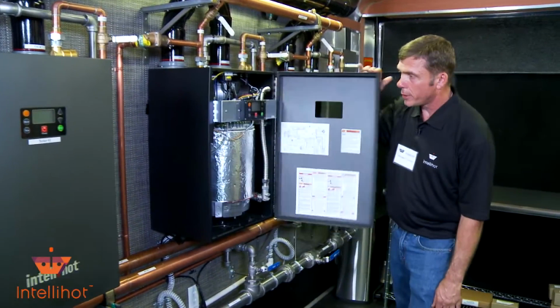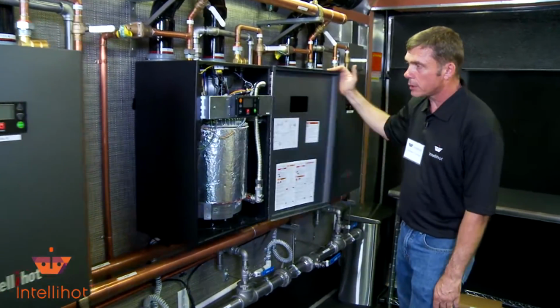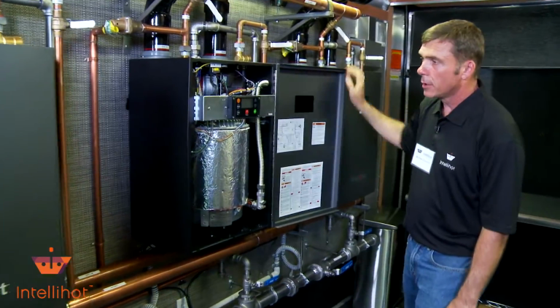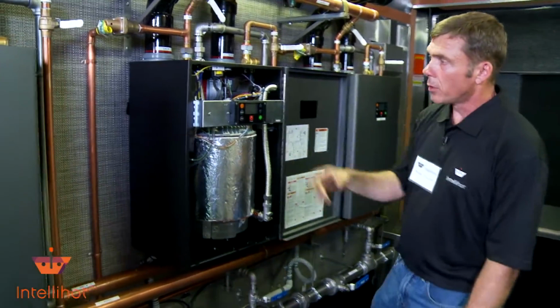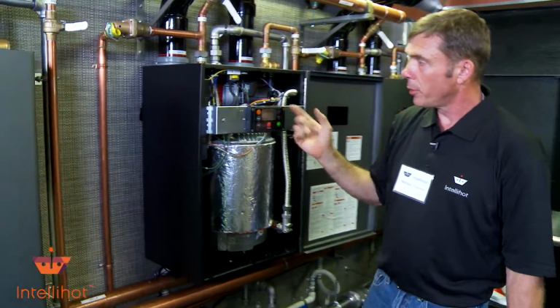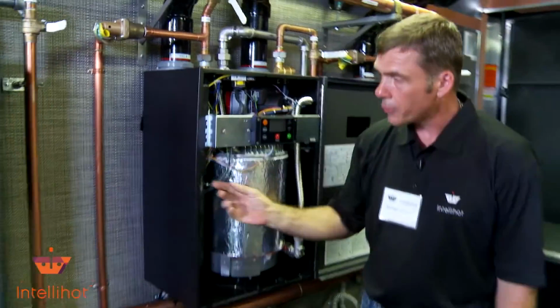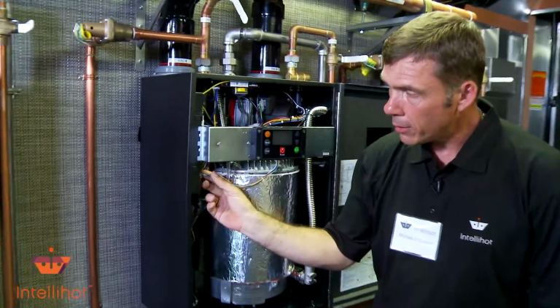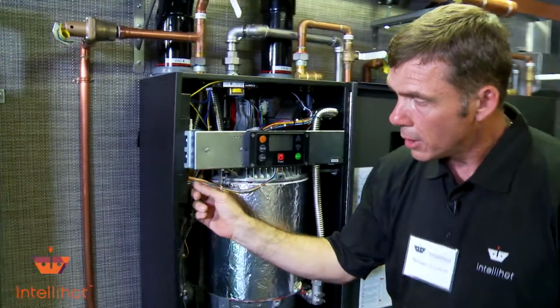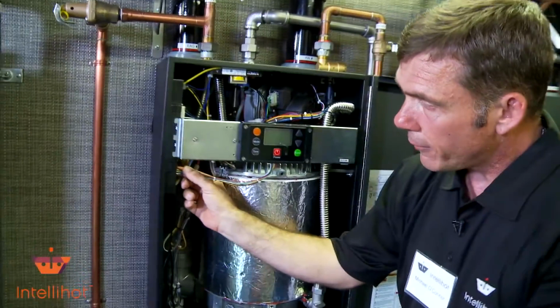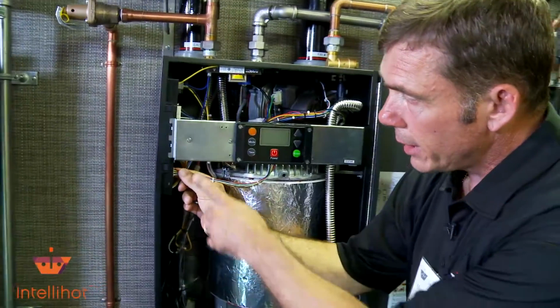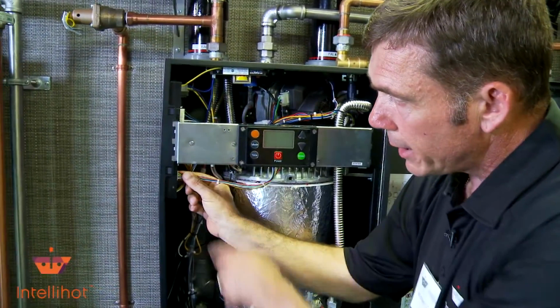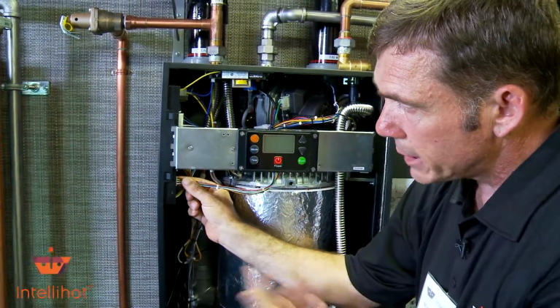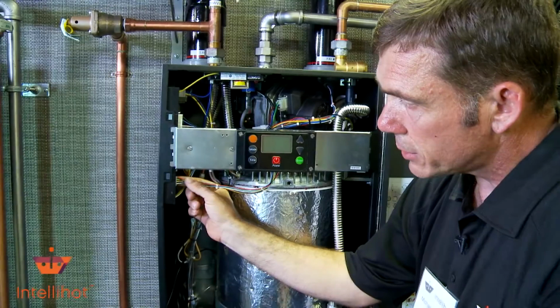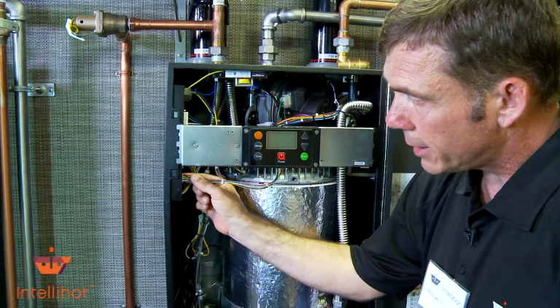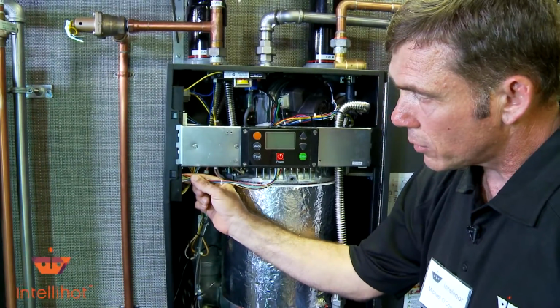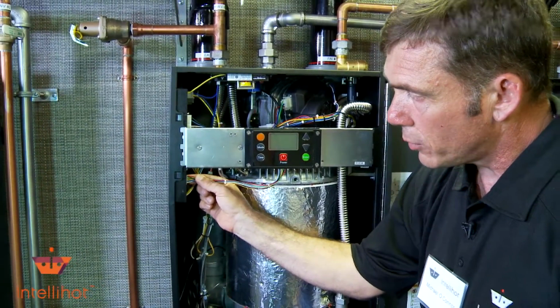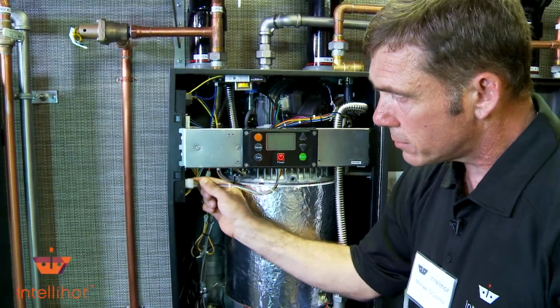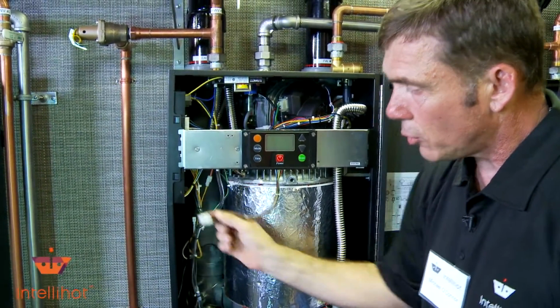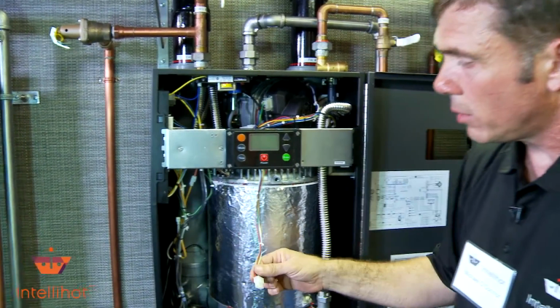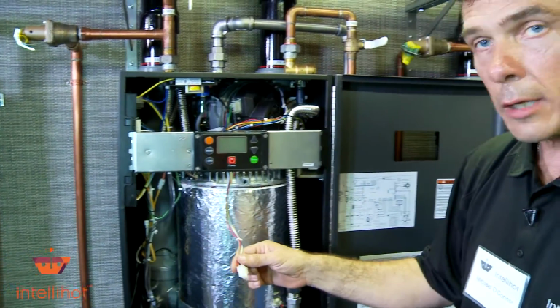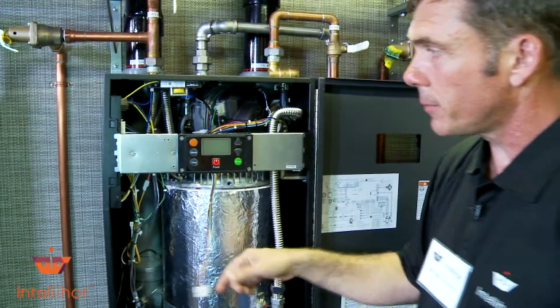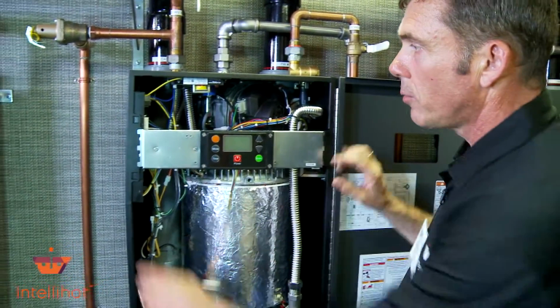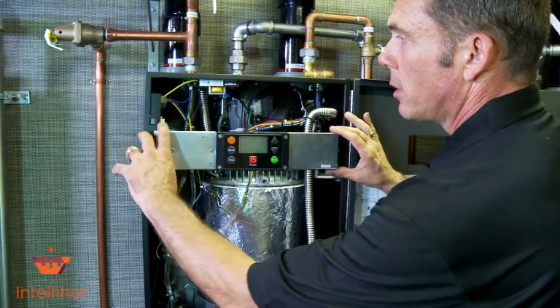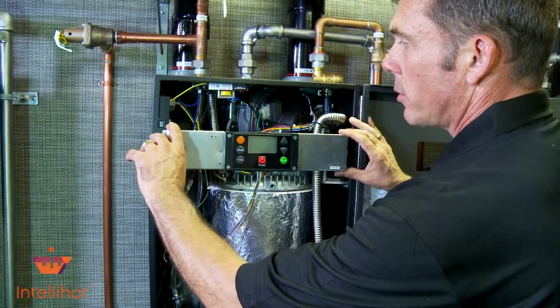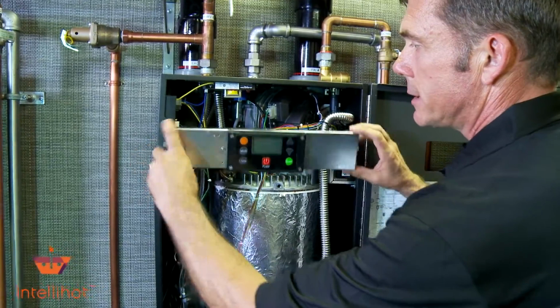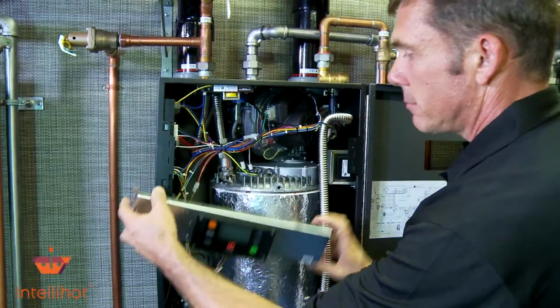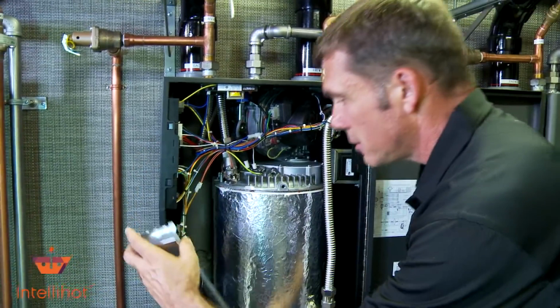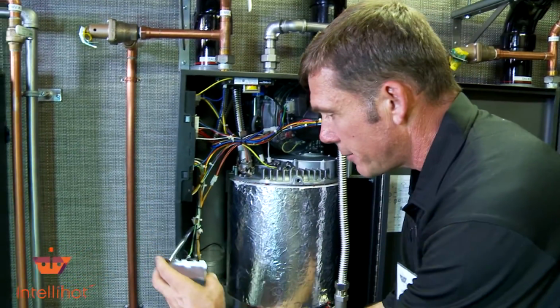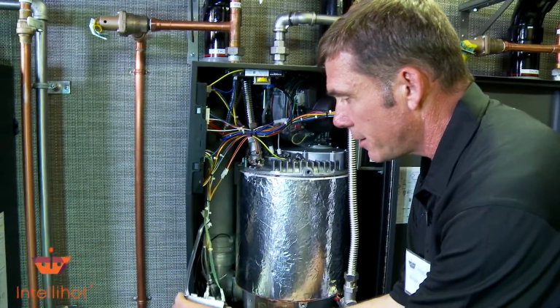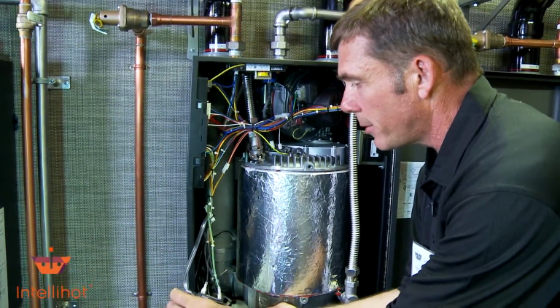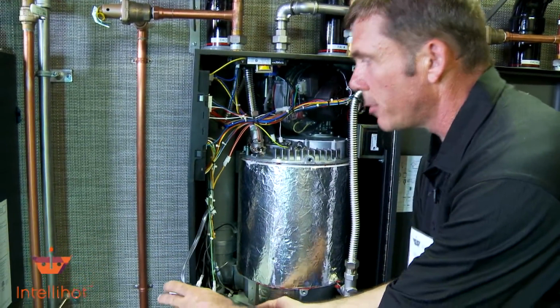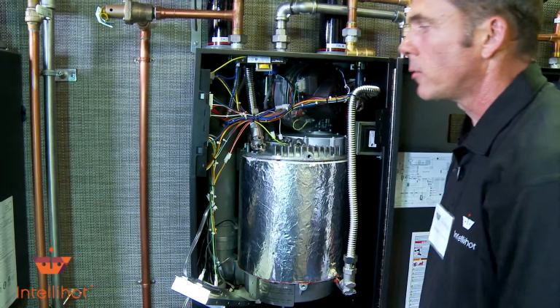We're going to open this box up and remove this control panel out of our way in the bracket. I'm going to remove this control panel wiring harness from the control board, raise it up, and lay it right down in the bottom there so it'll be out of the way.